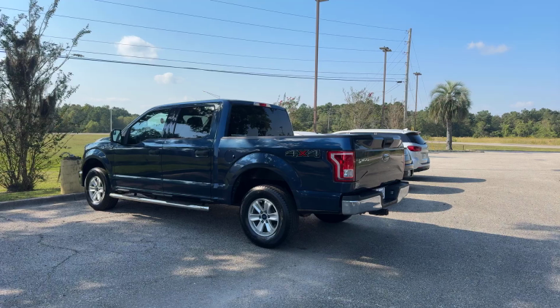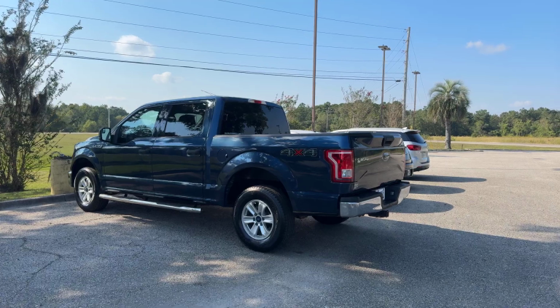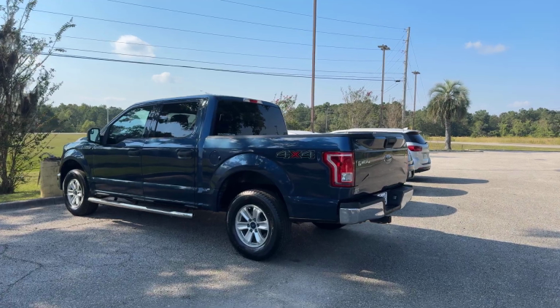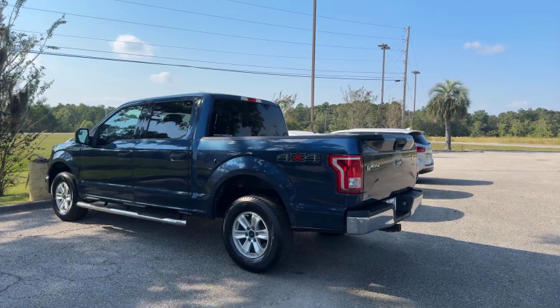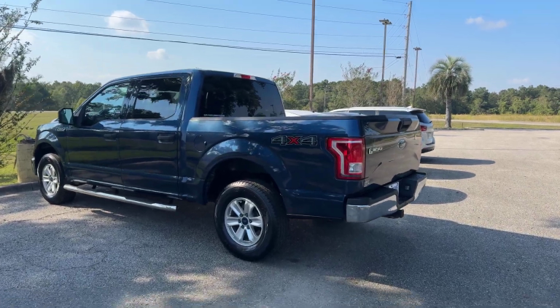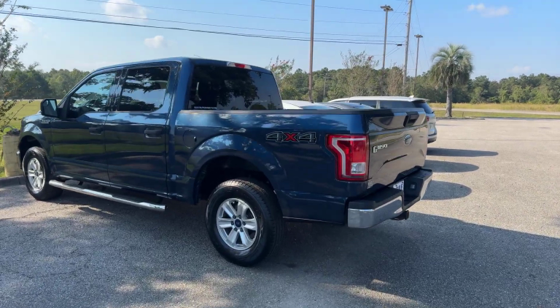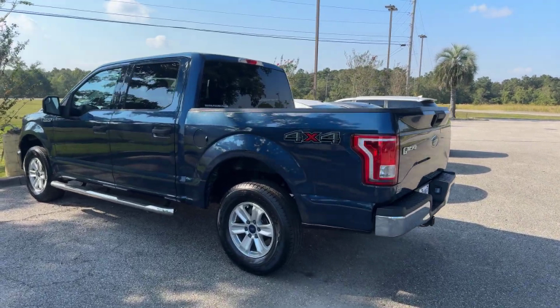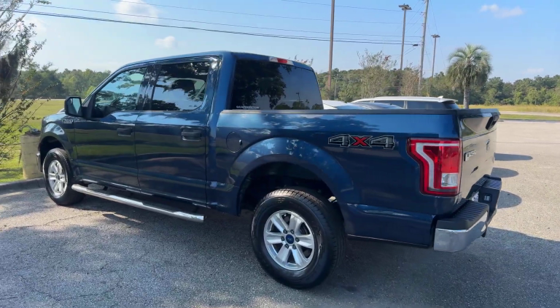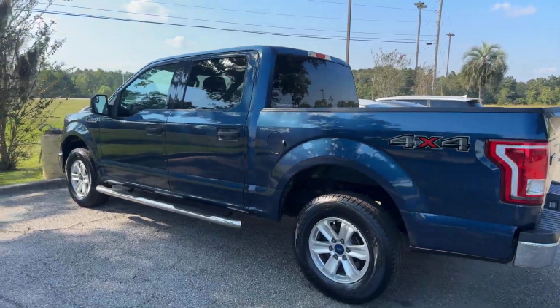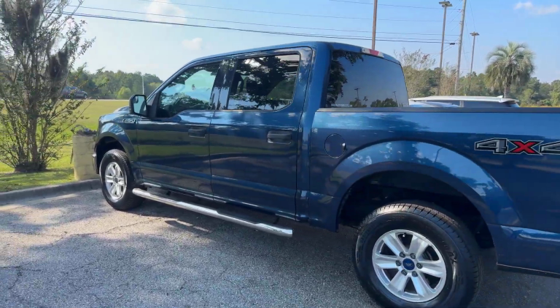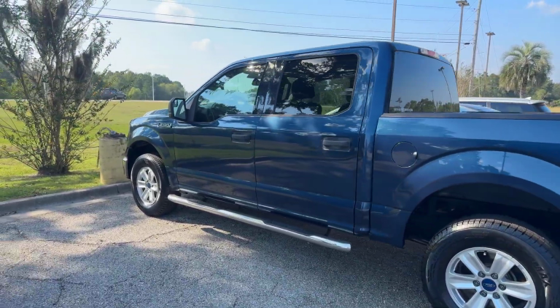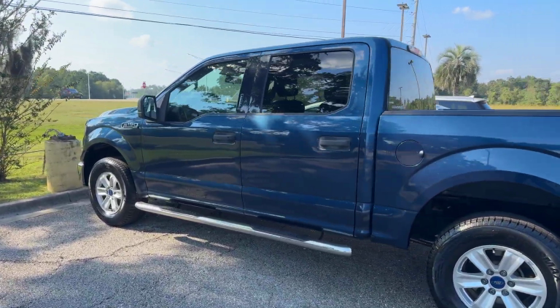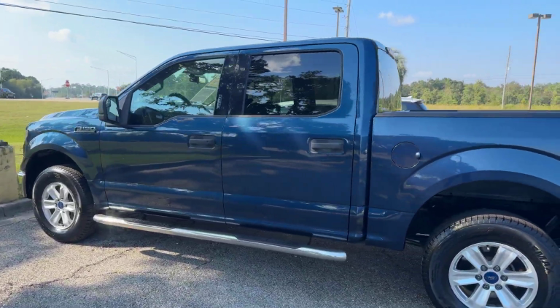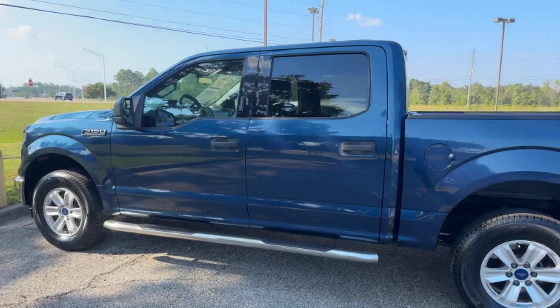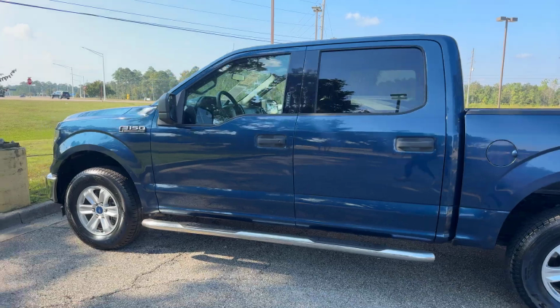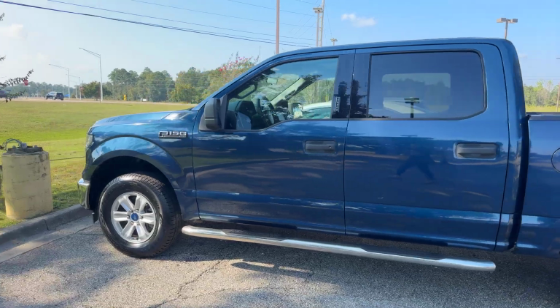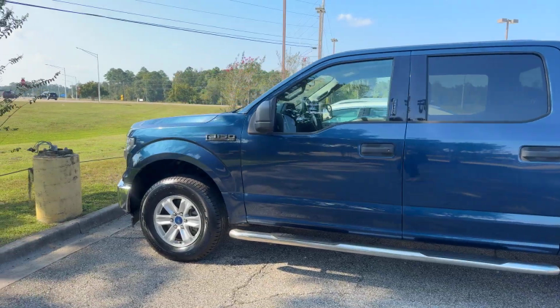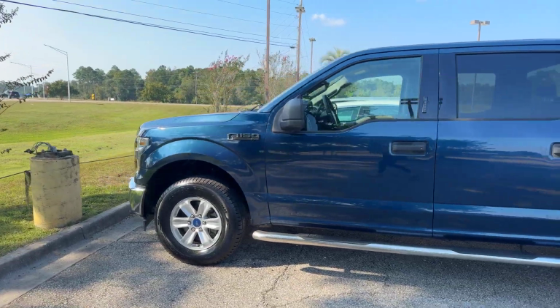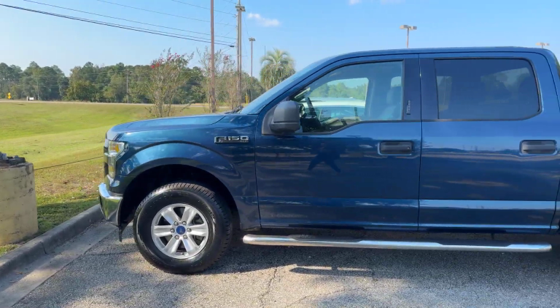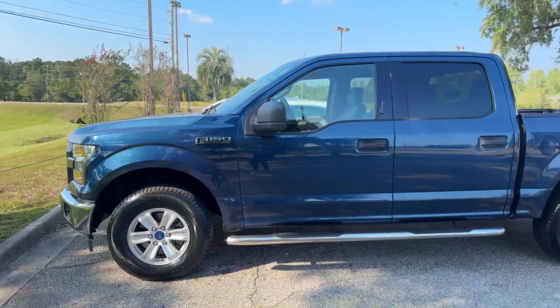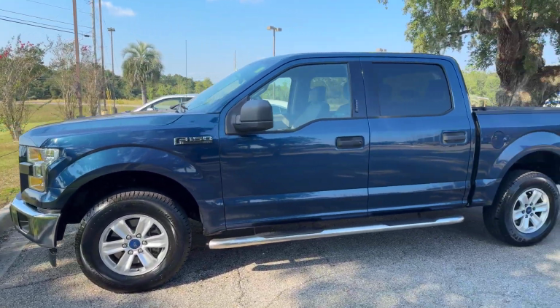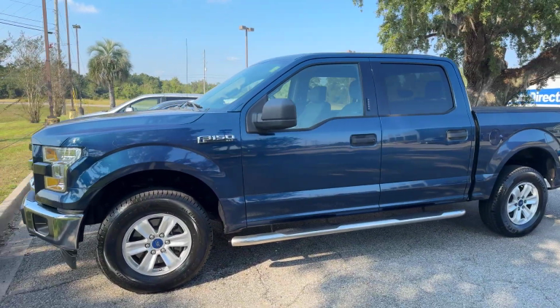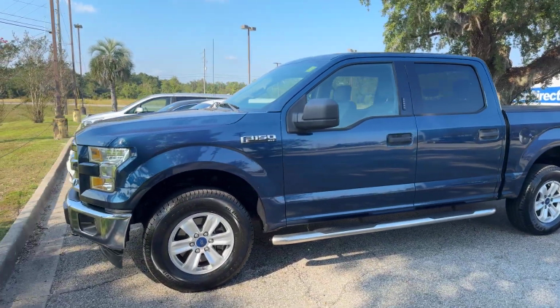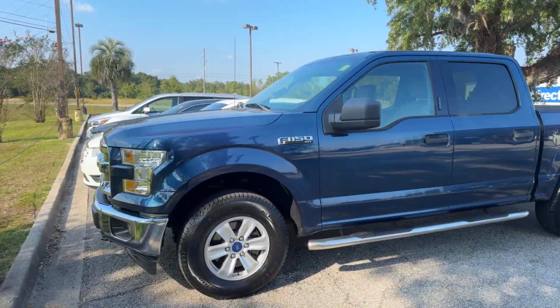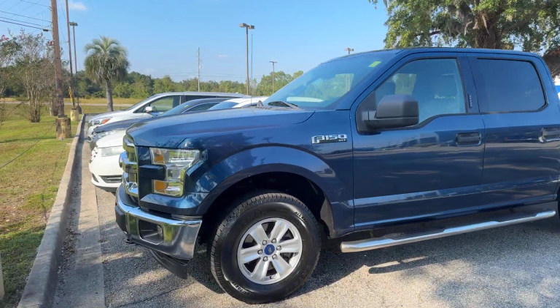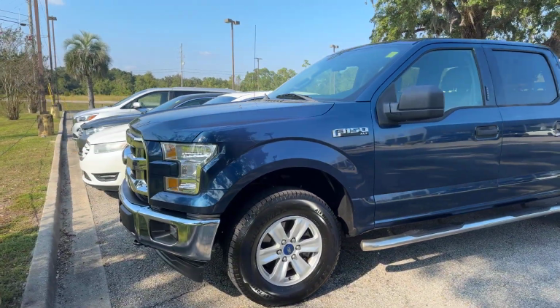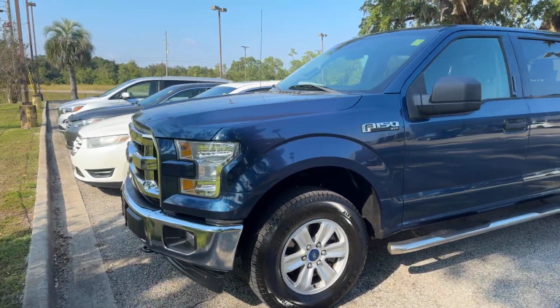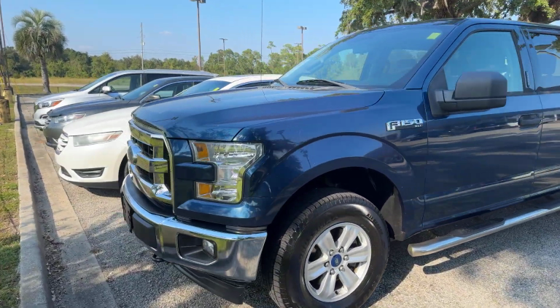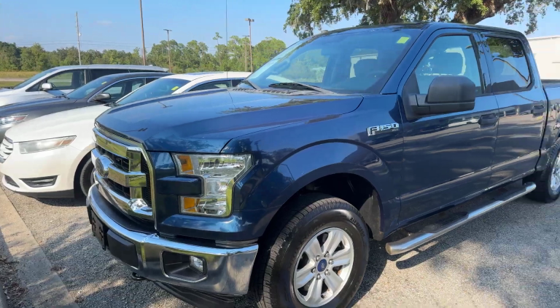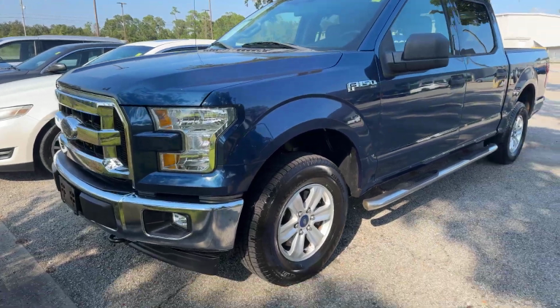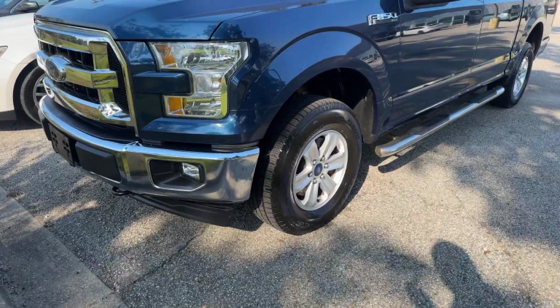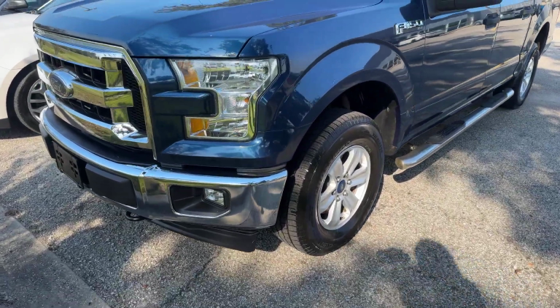Hey guys, Abigail here at Golf Auto Direct in Waveland, Mississippi. I've got our 2017 Ford F-150 XLT model. Color is lightning blue. We're going to go ahead and take a quick look around the truck.